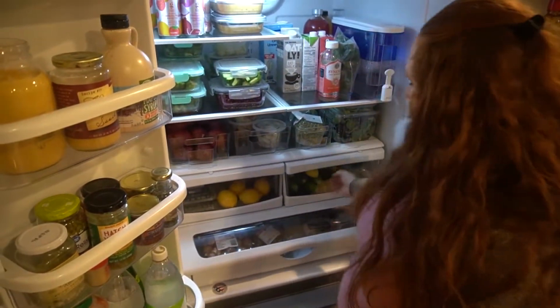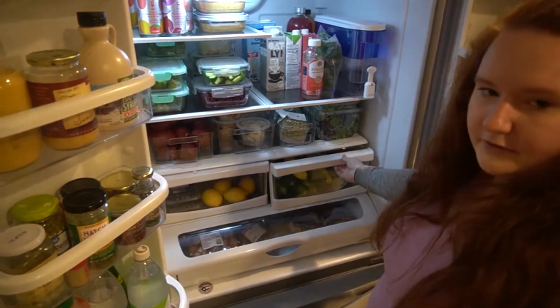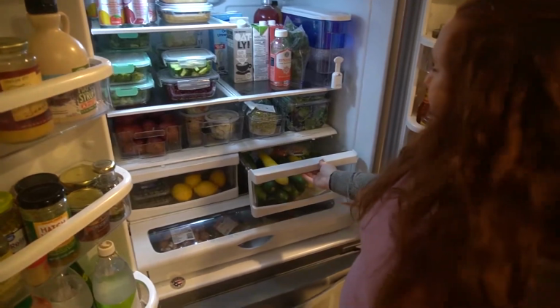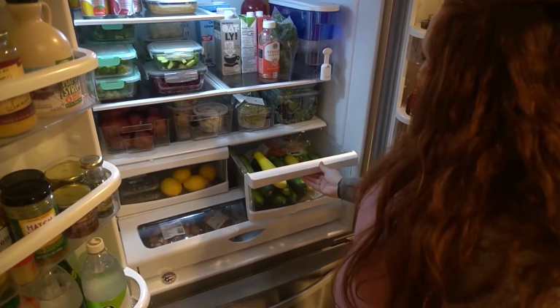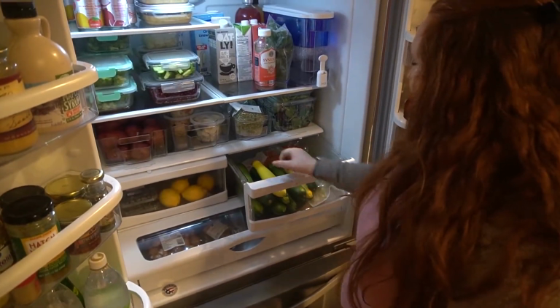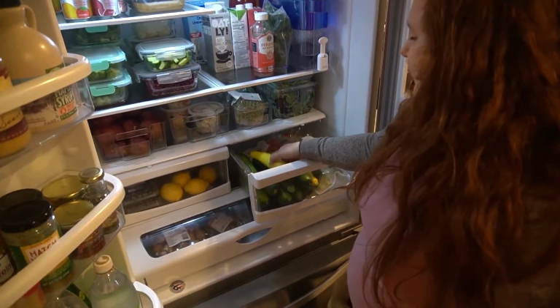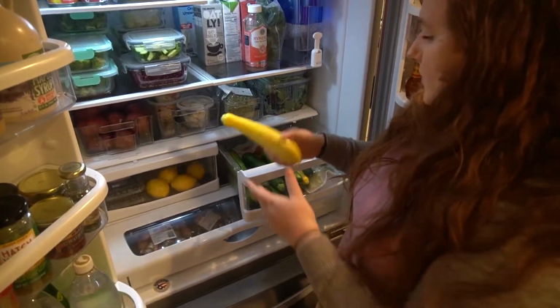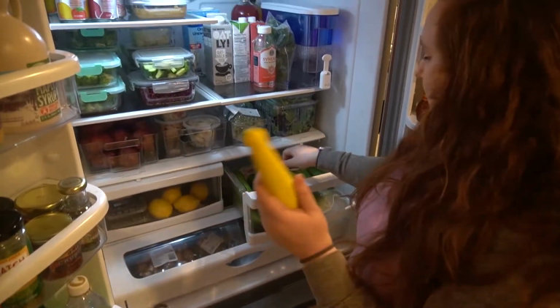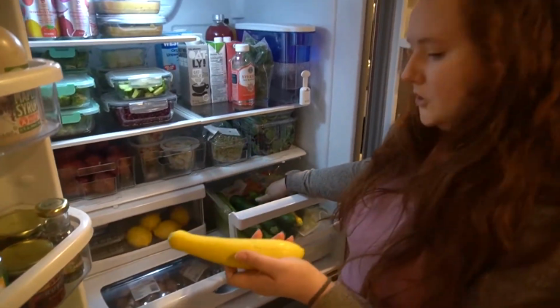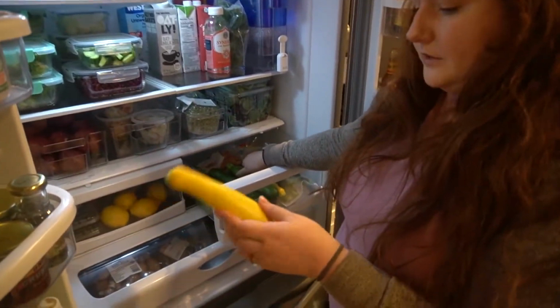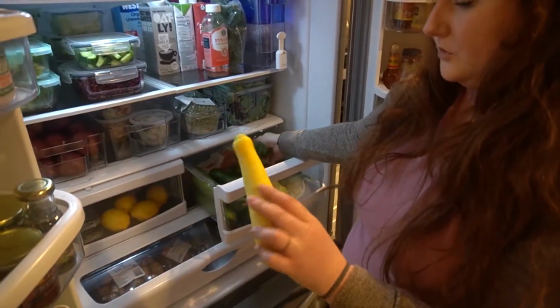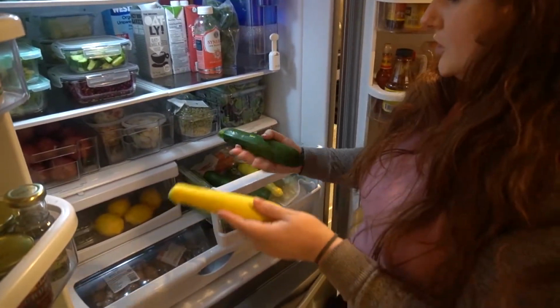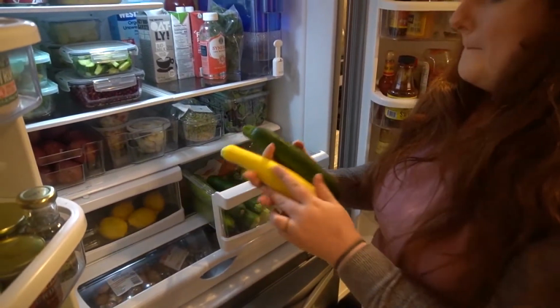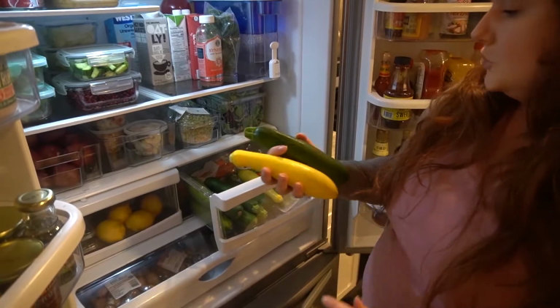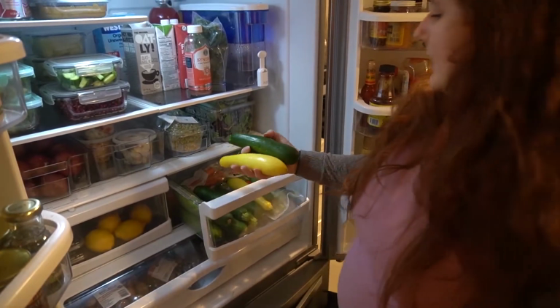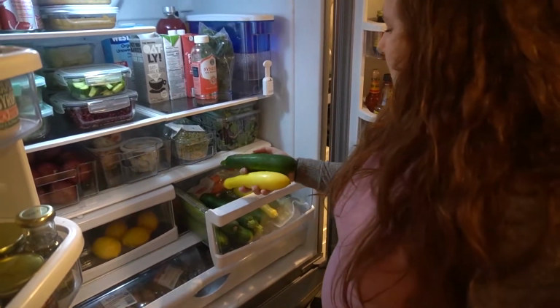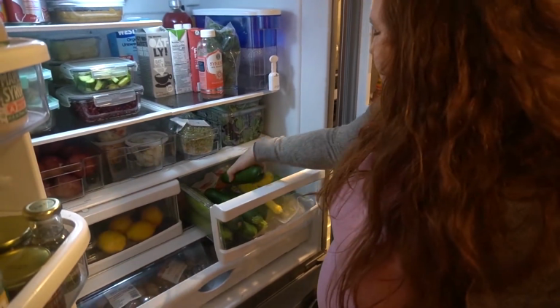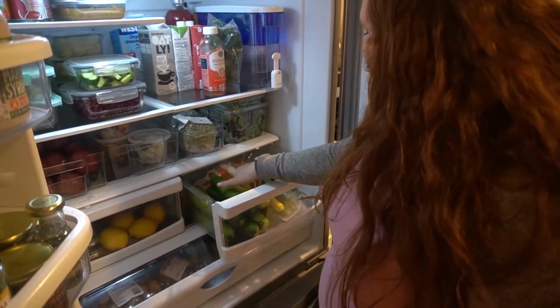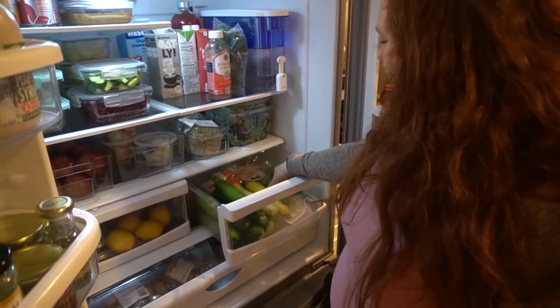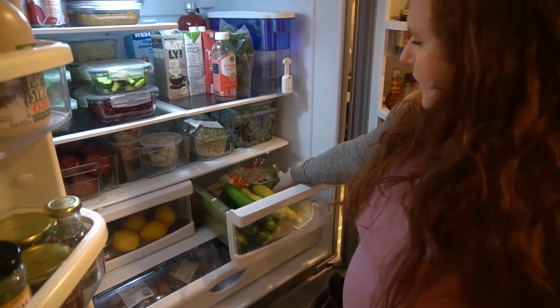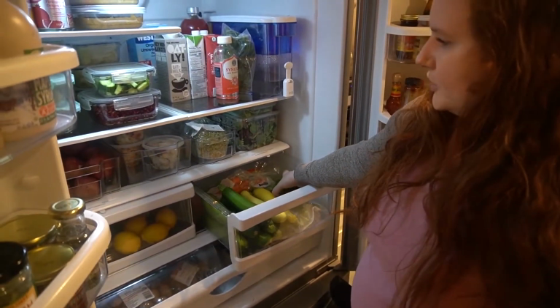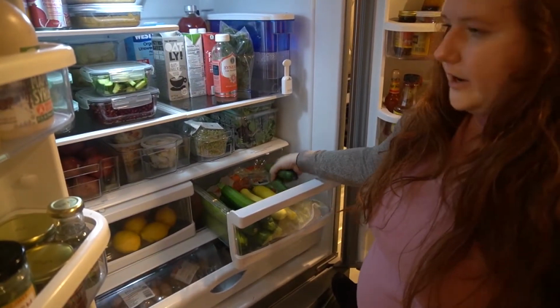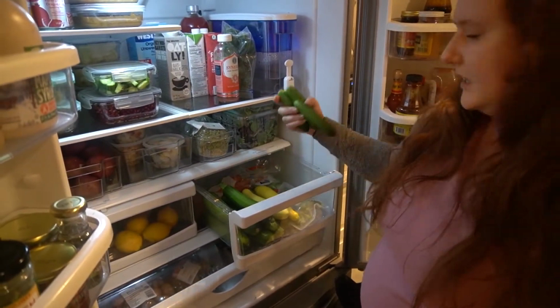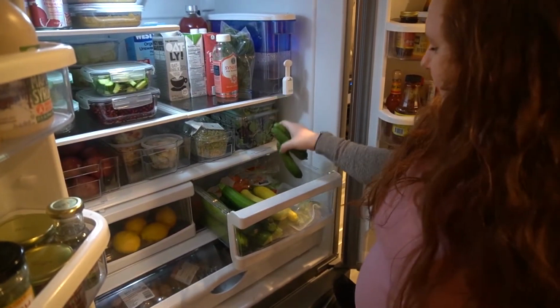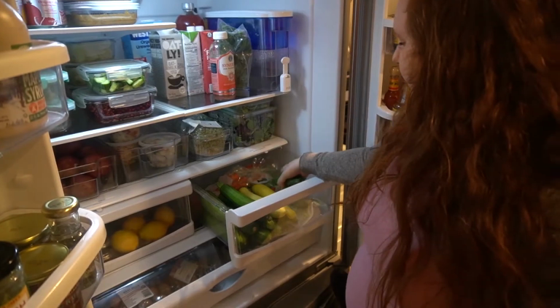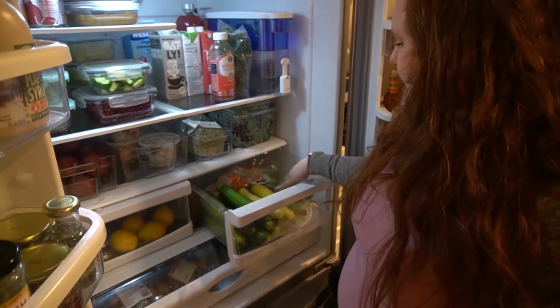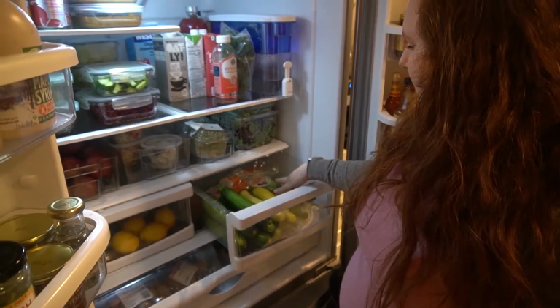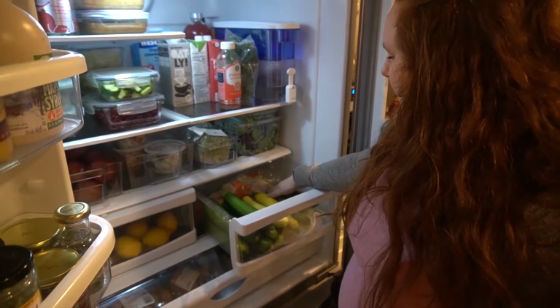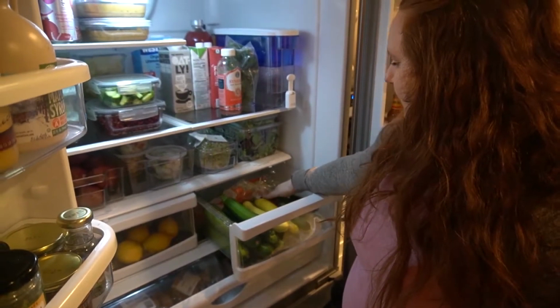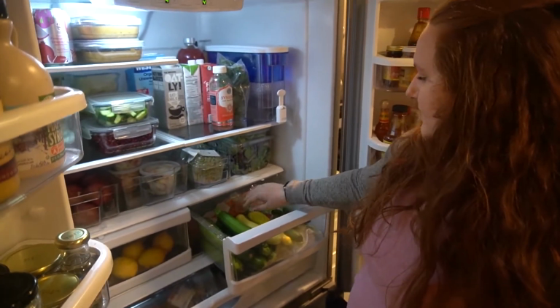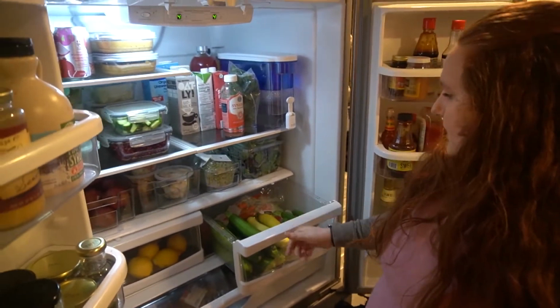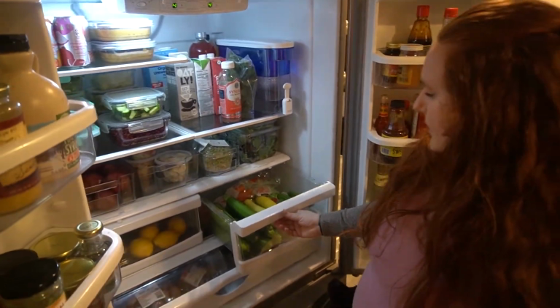In the vegetable drawer, these have also been washed and dried with produce wash — bunch of zucchini, a couple of squash, a couple extra cucumbers that I didn't chop up, leftover broccoli, some Brussels sprouts, and carrots.